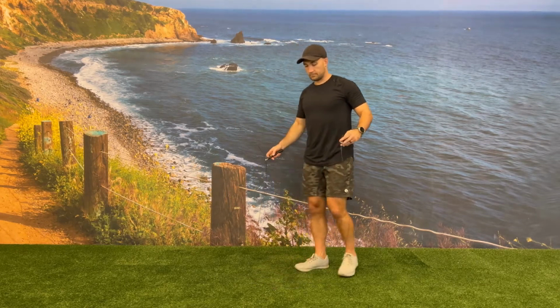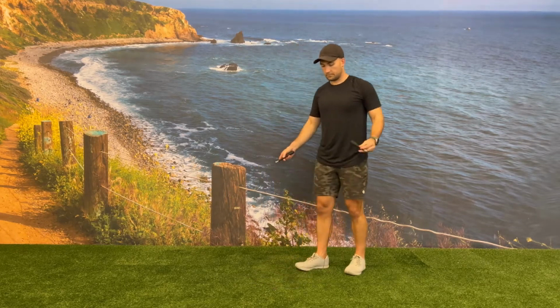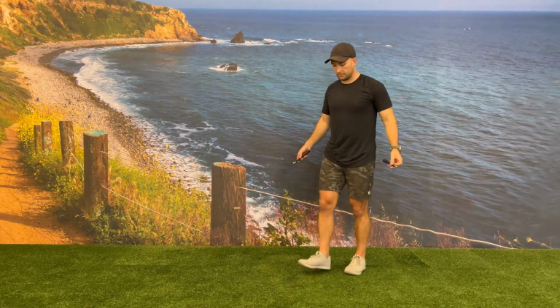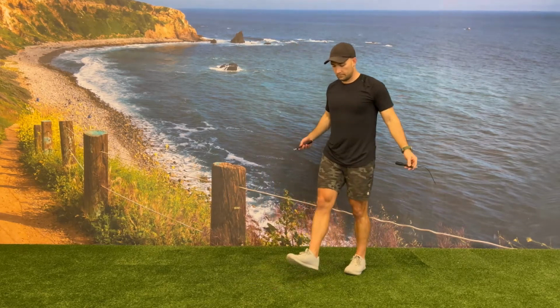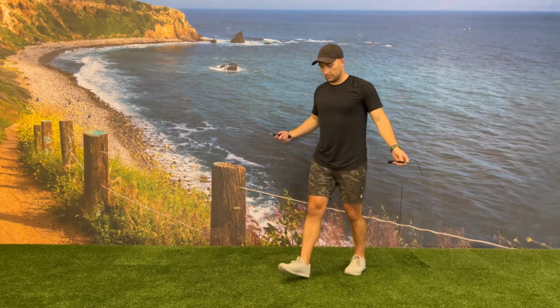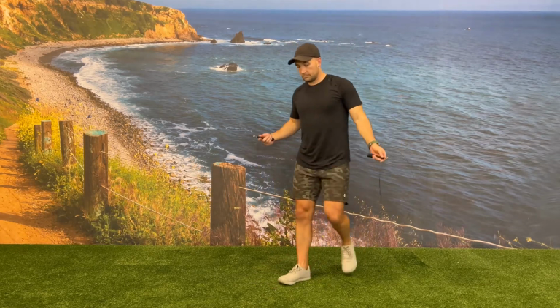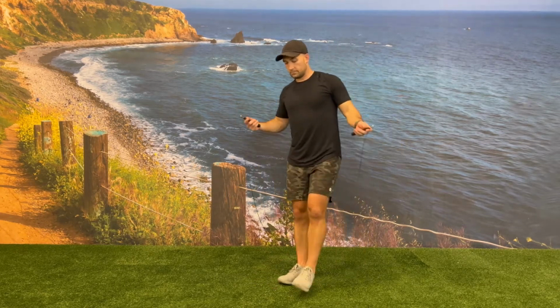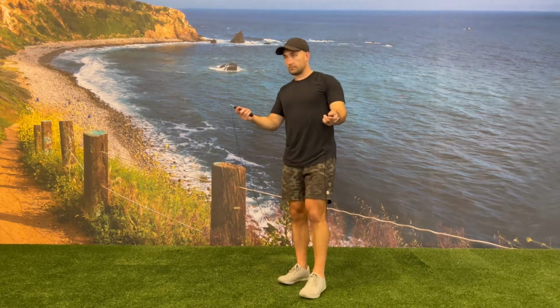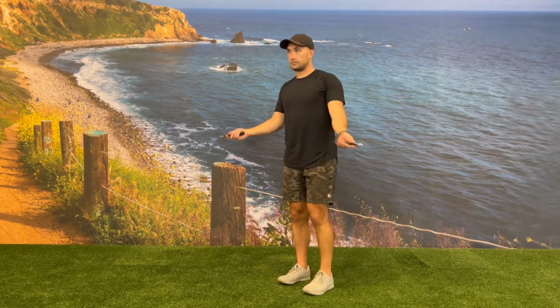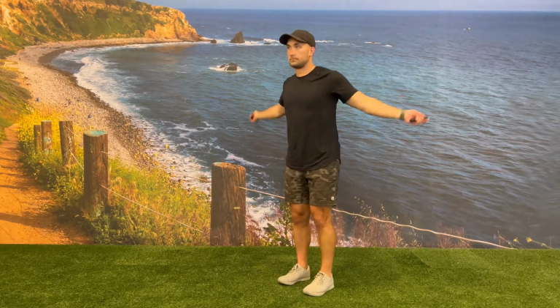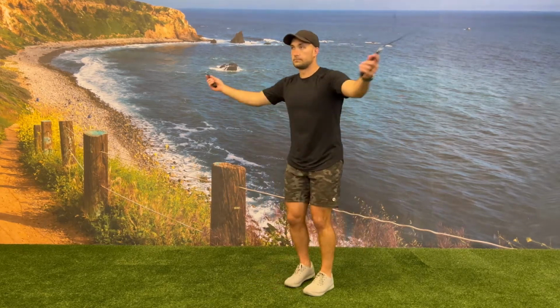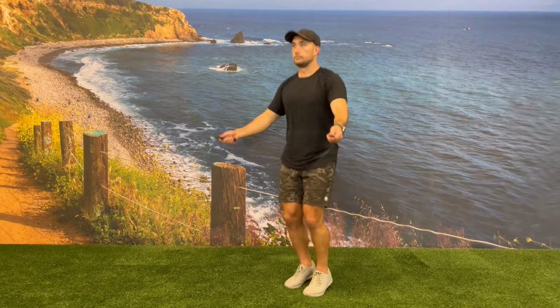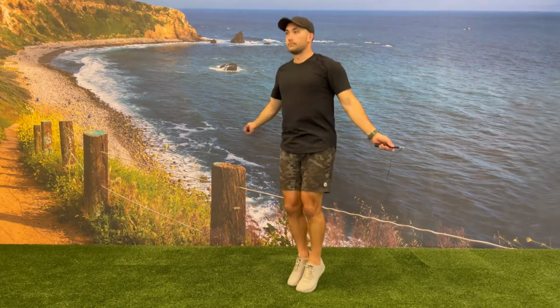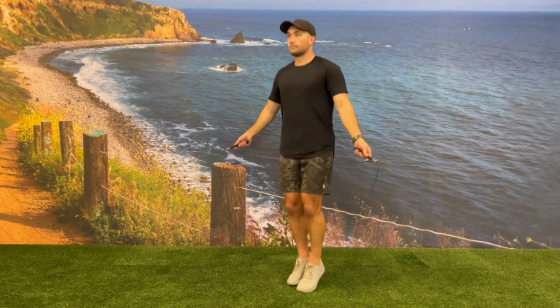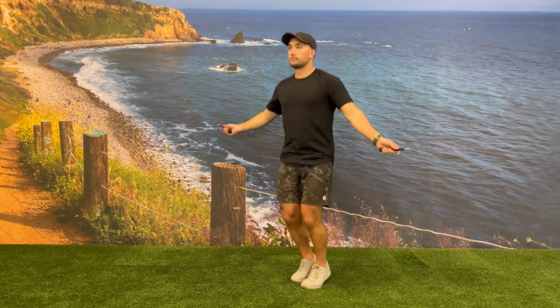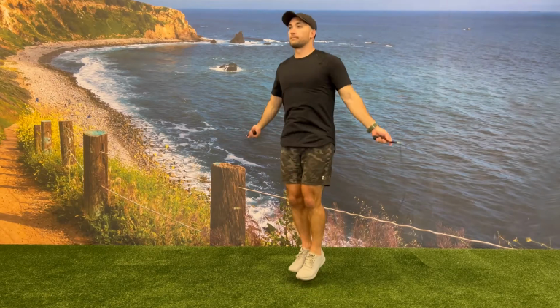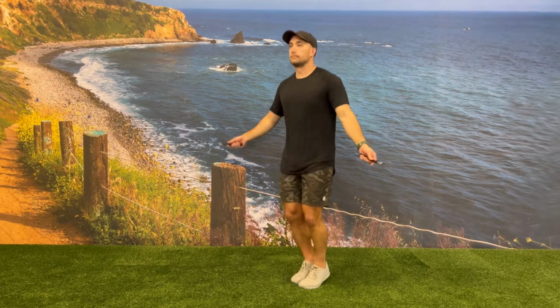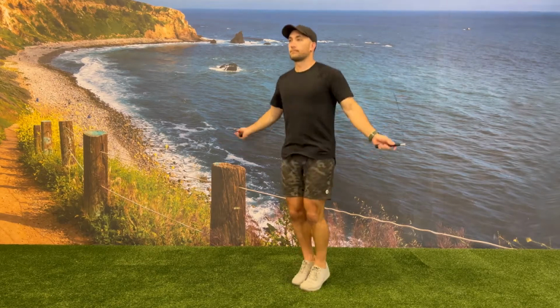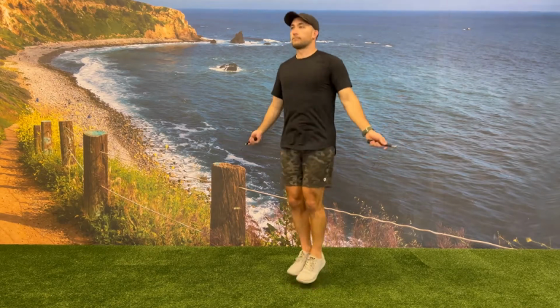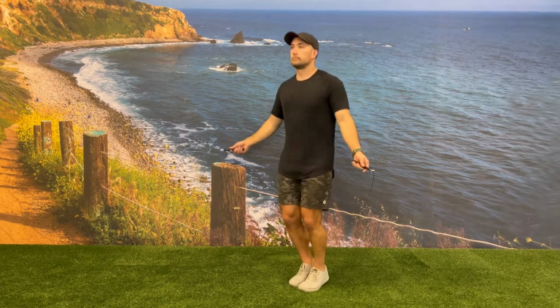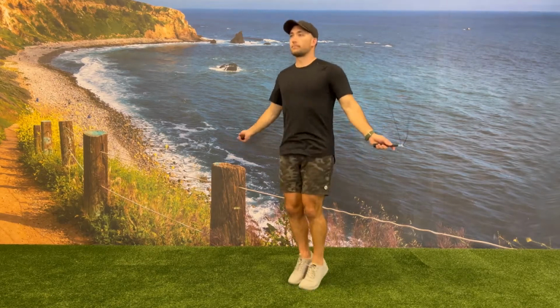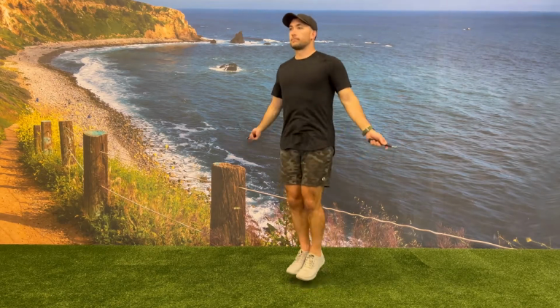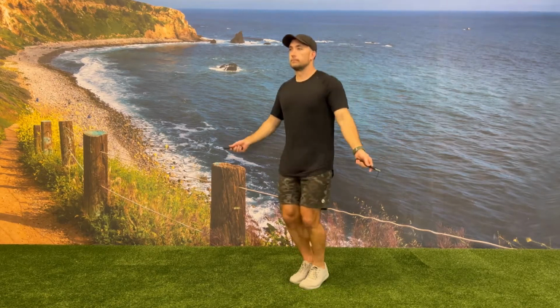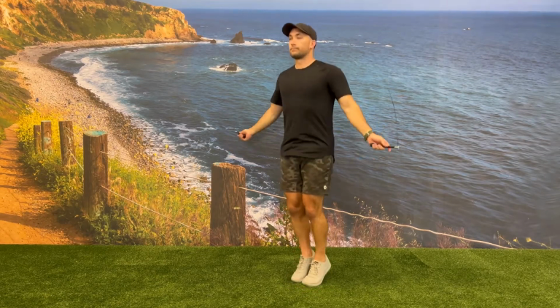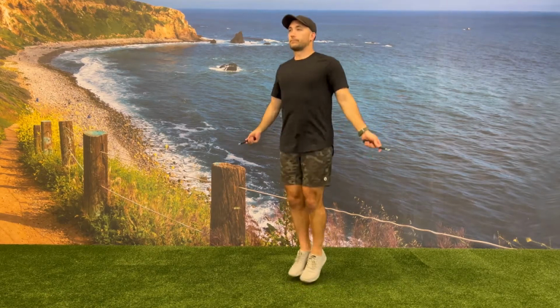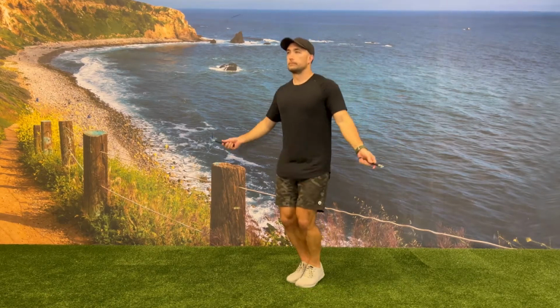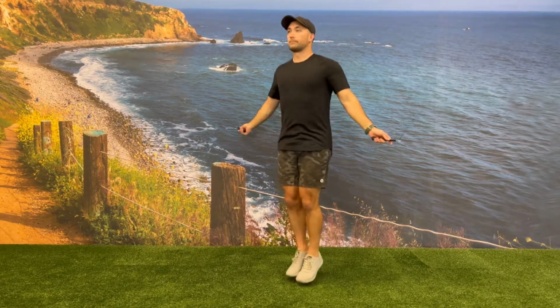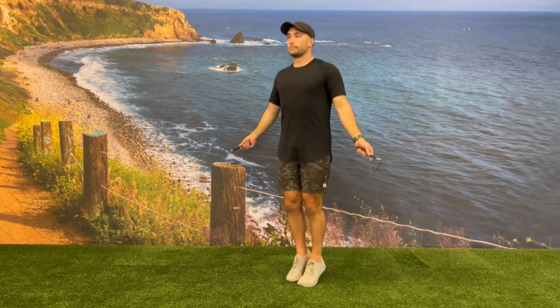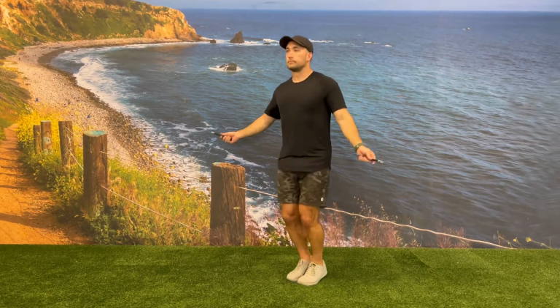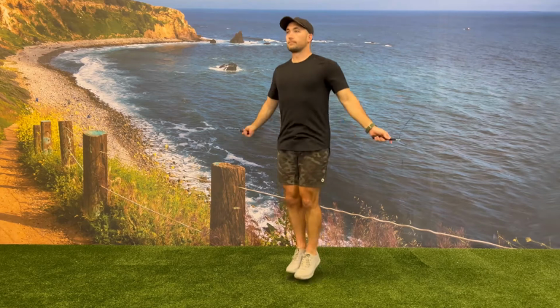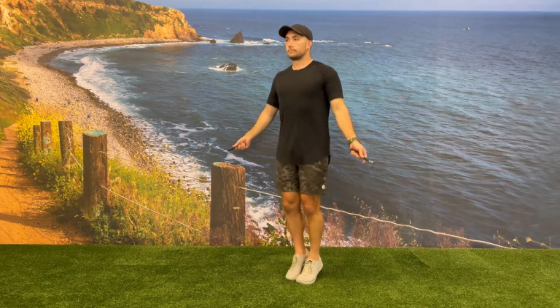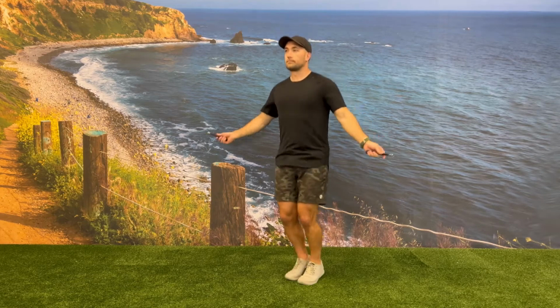While doing the jump rope, make sure clients understand that less is more. They should have small movement coming from the ankle with a soft bend in the knee, and then small rotation flicking from the wrist.